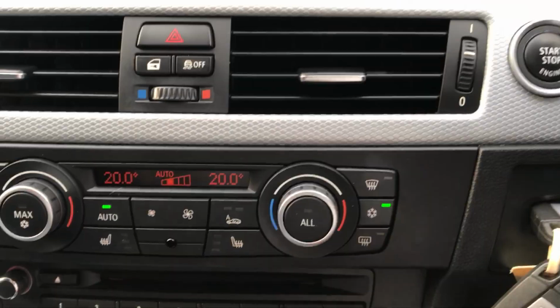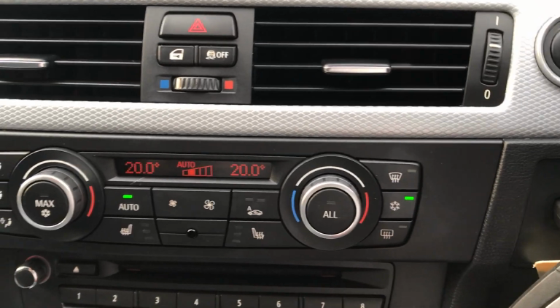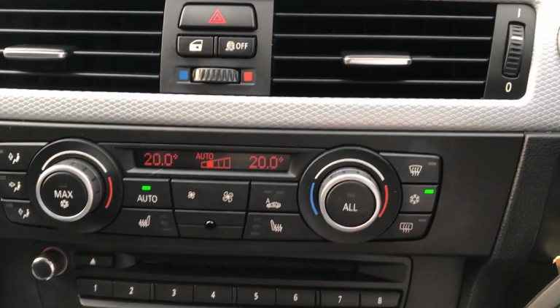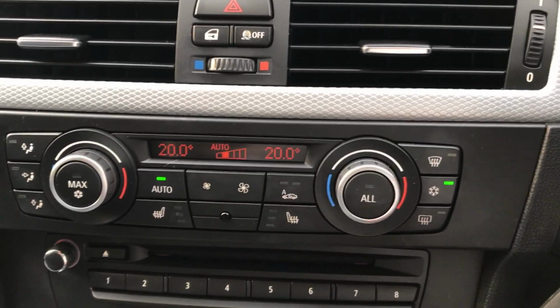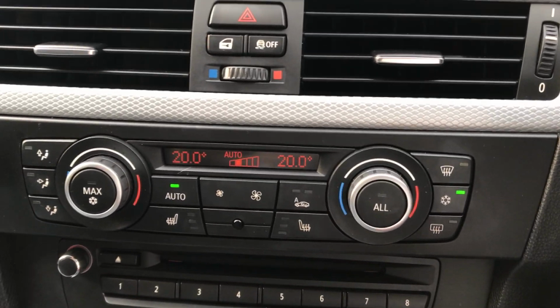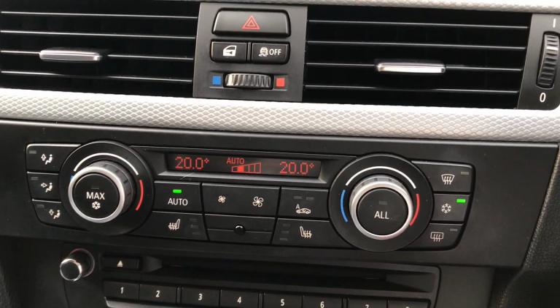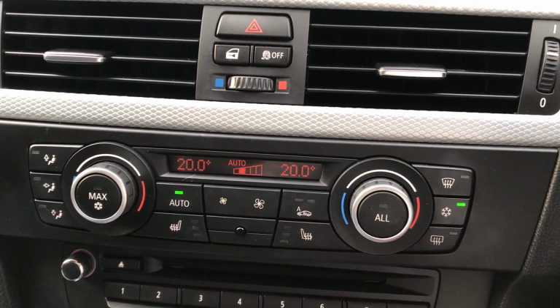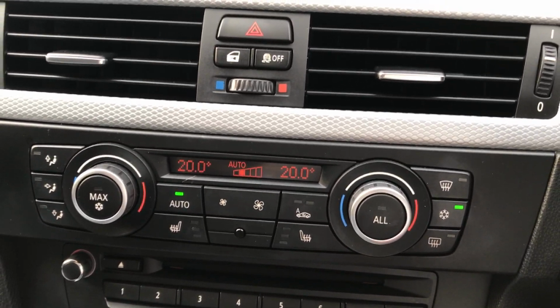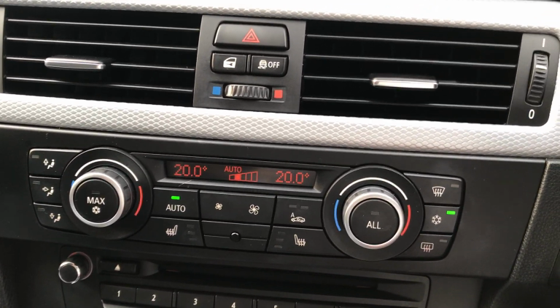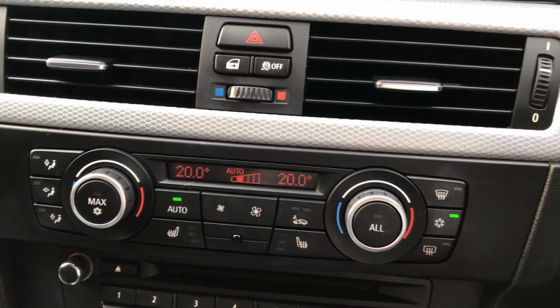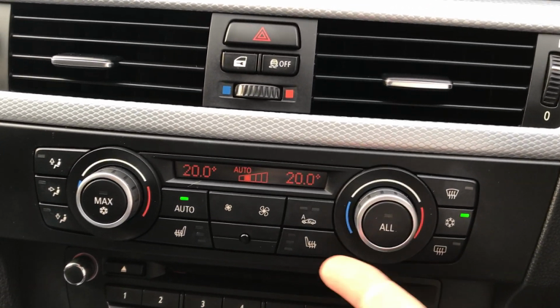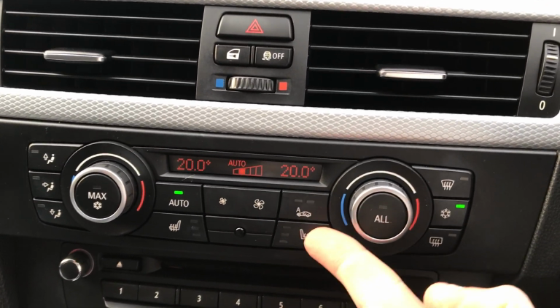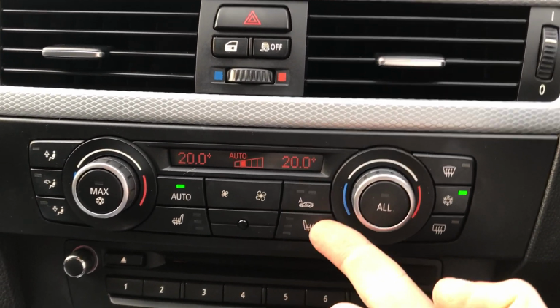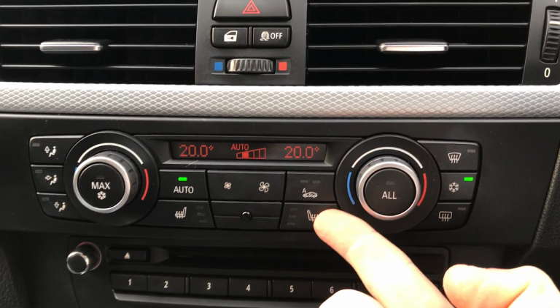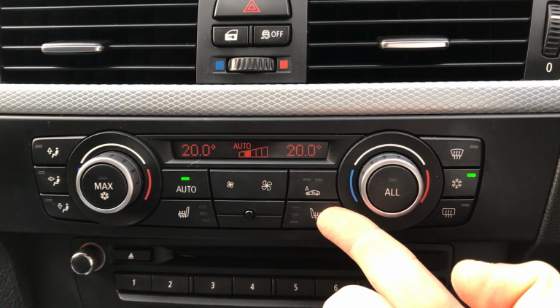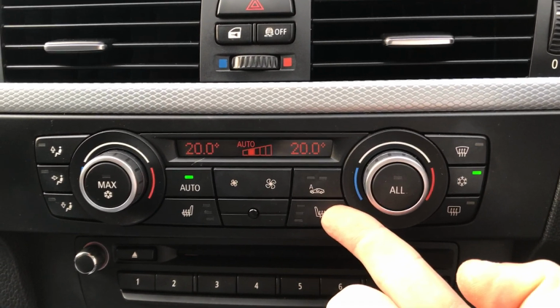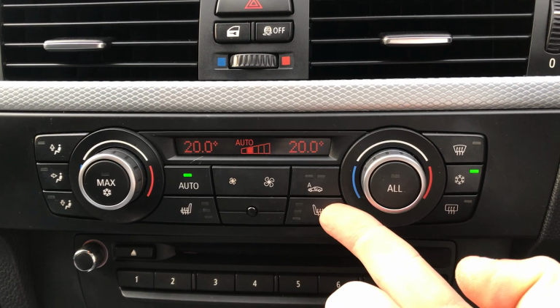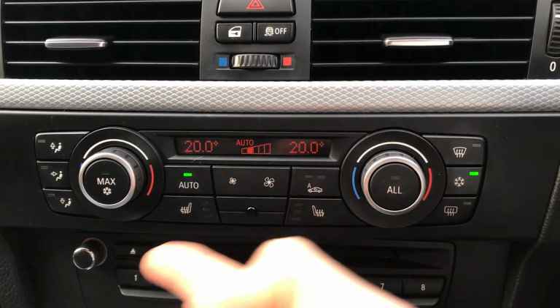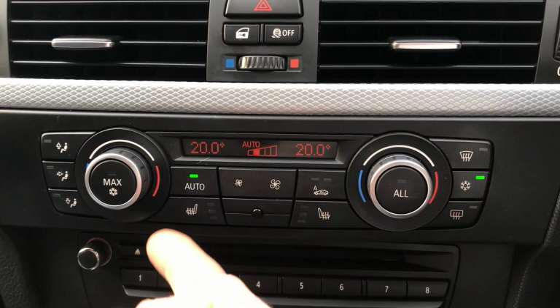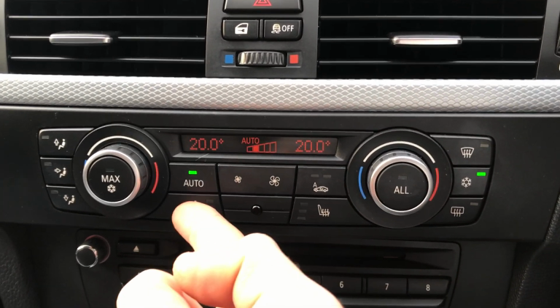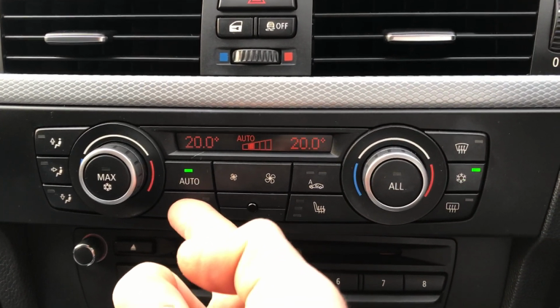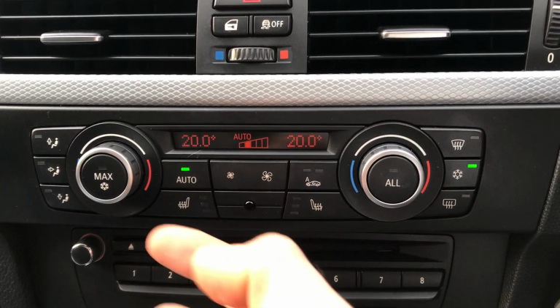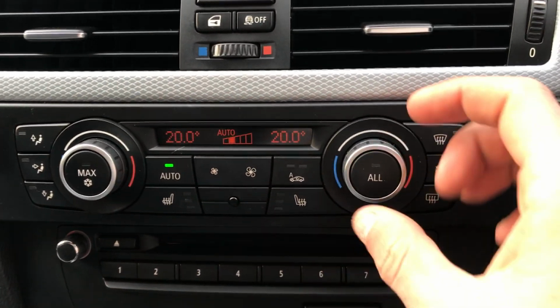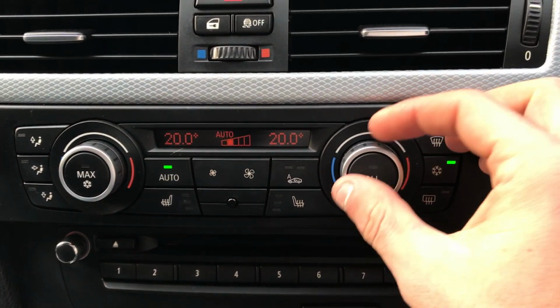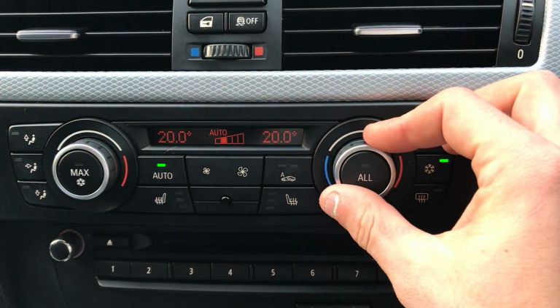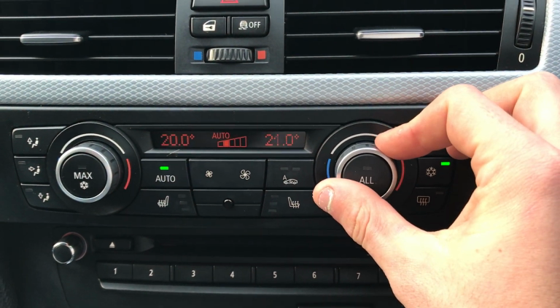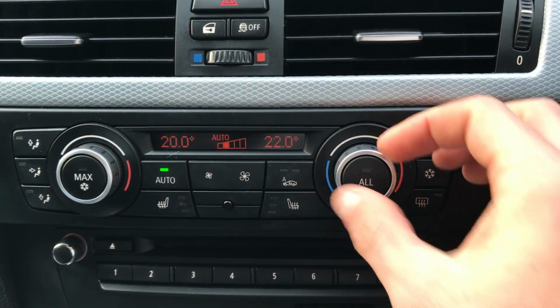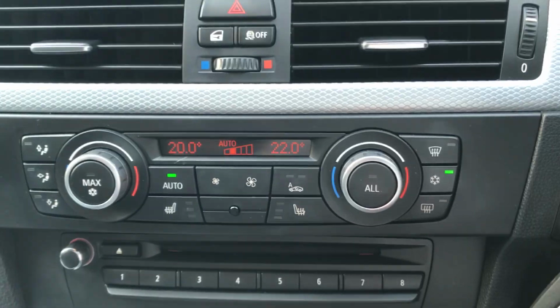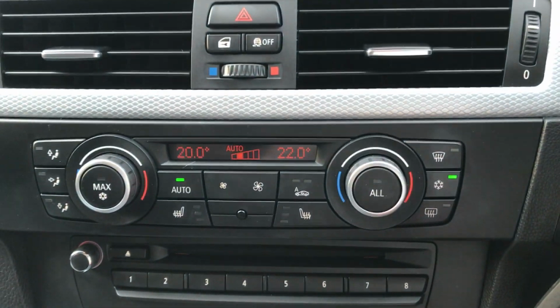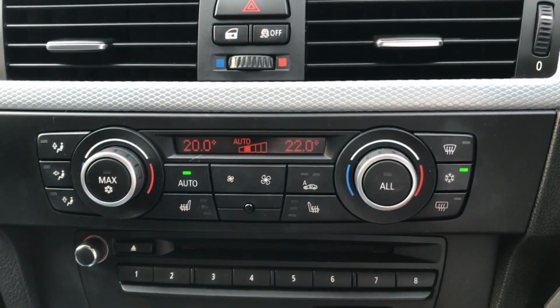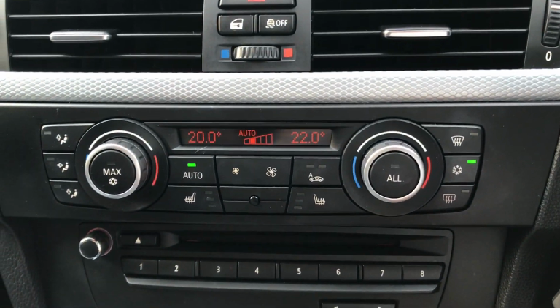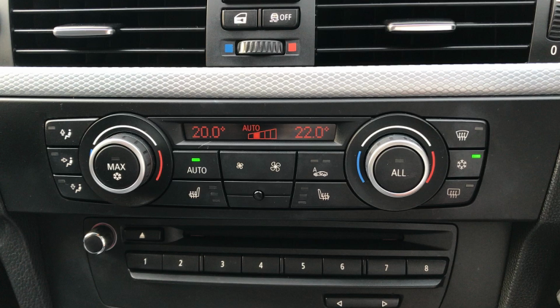Further down is where you've got your dual climate control. Here are your heated seats for the driver and passengers, and you control the temperature like so.